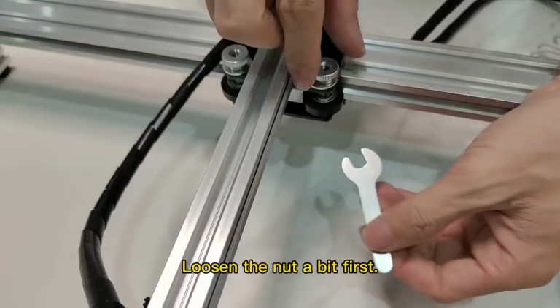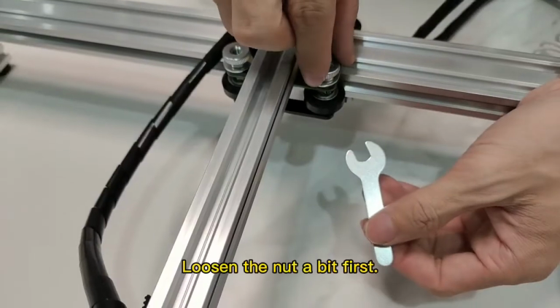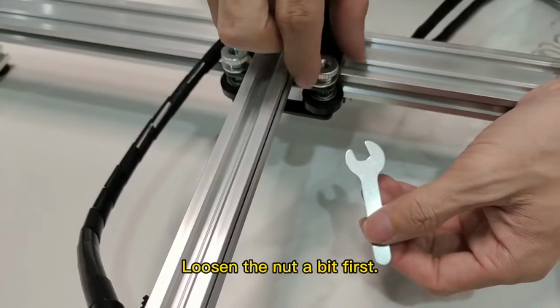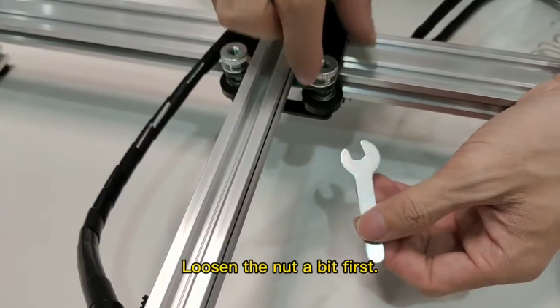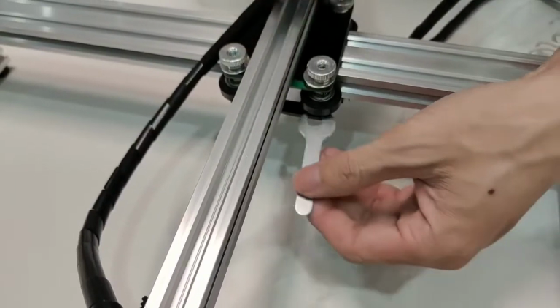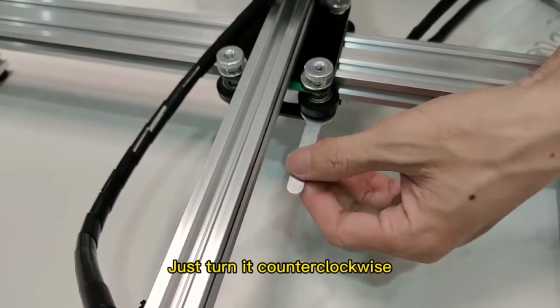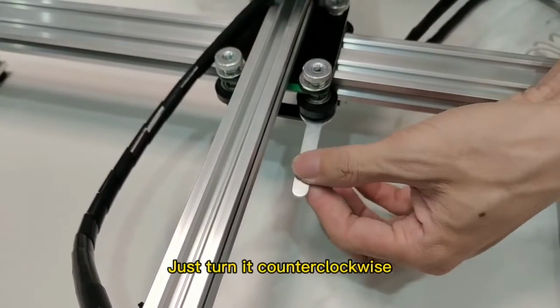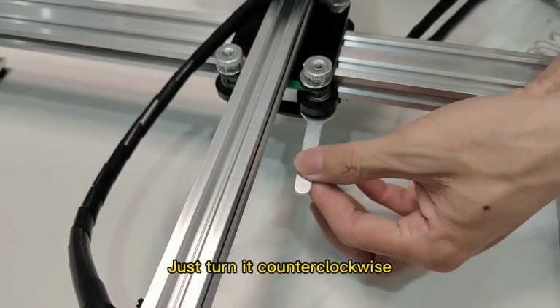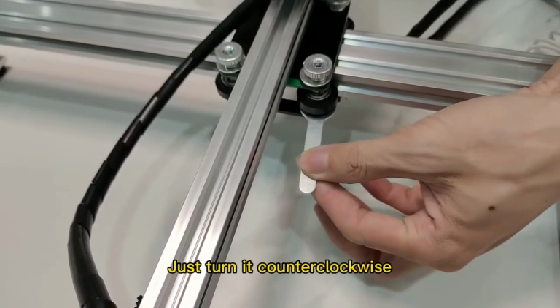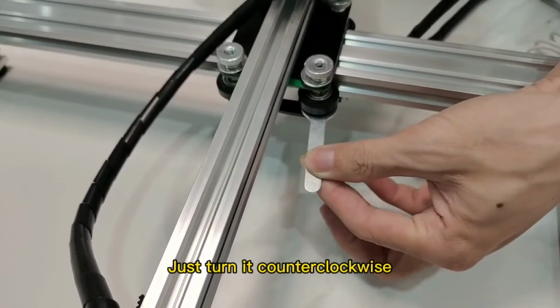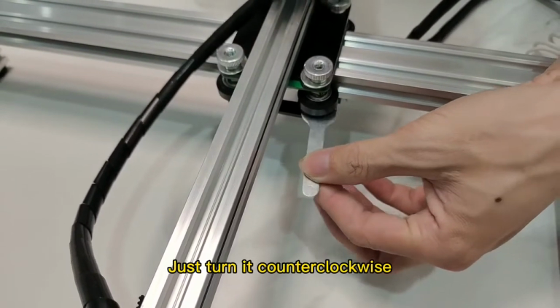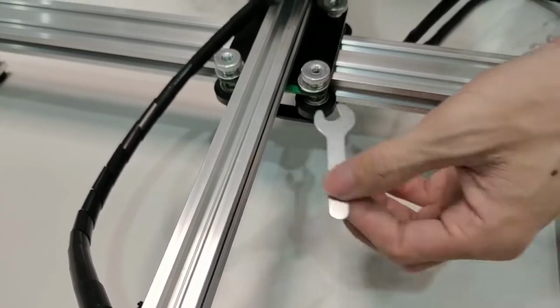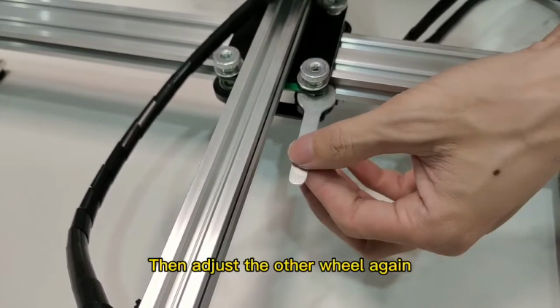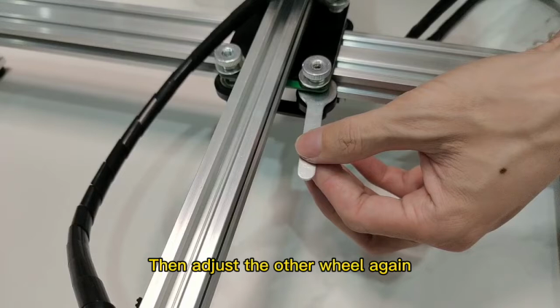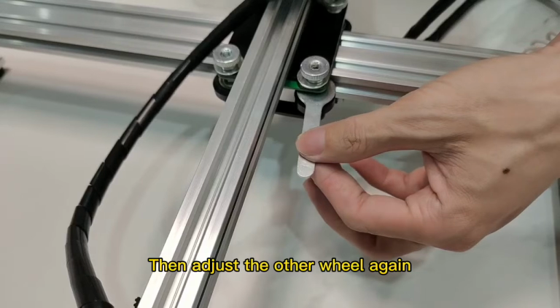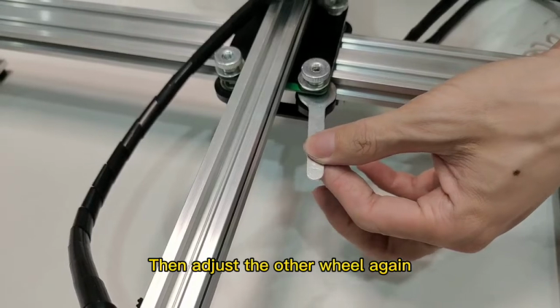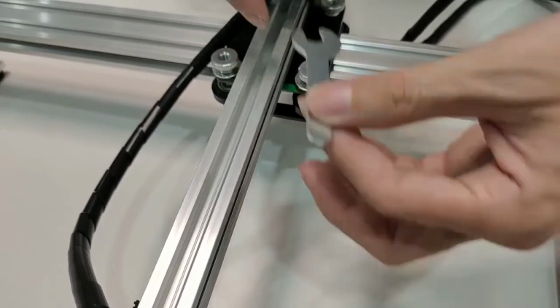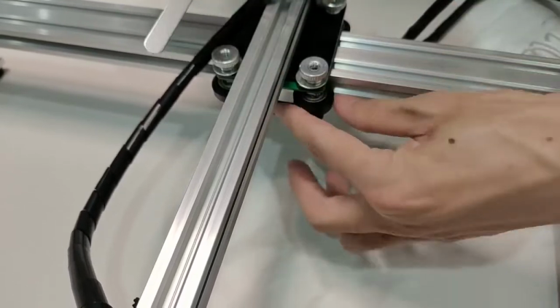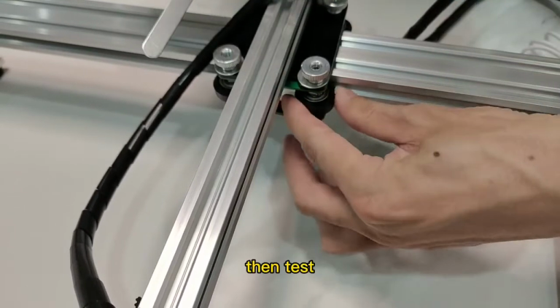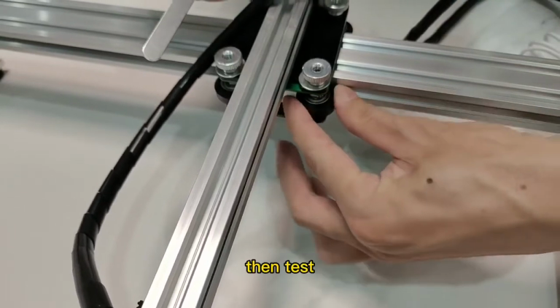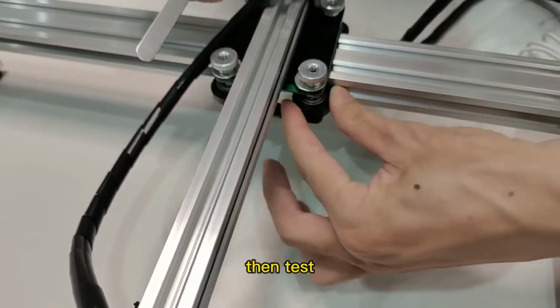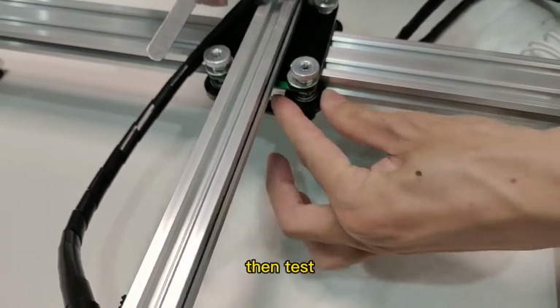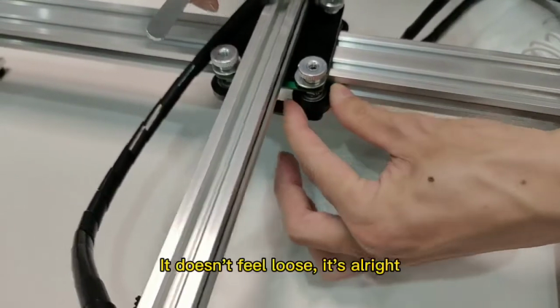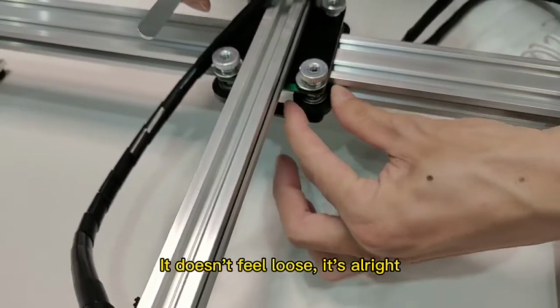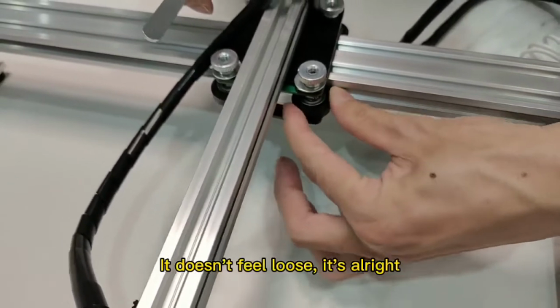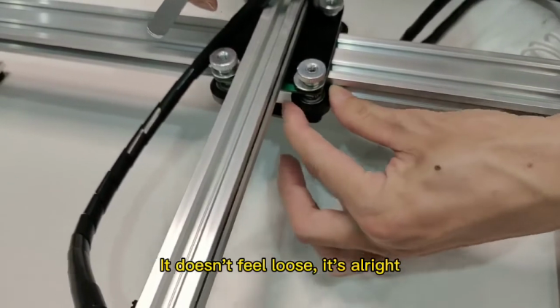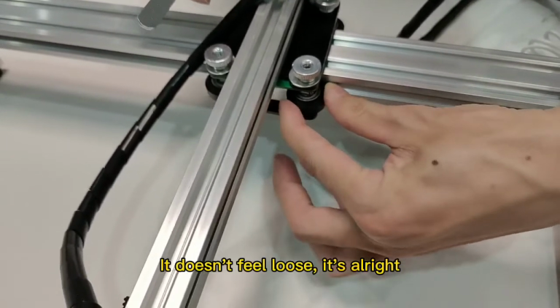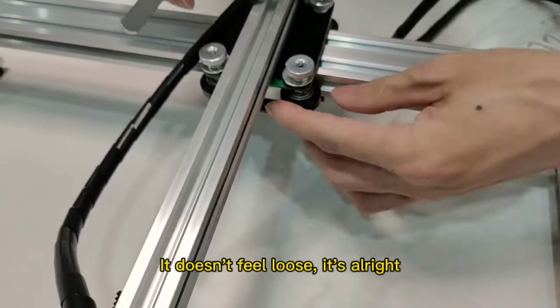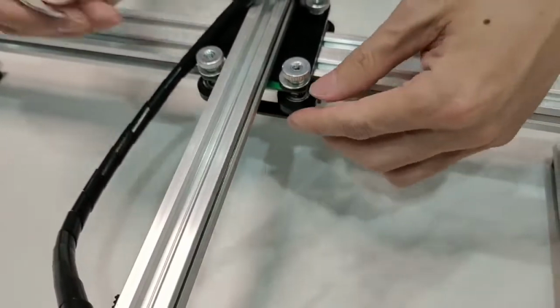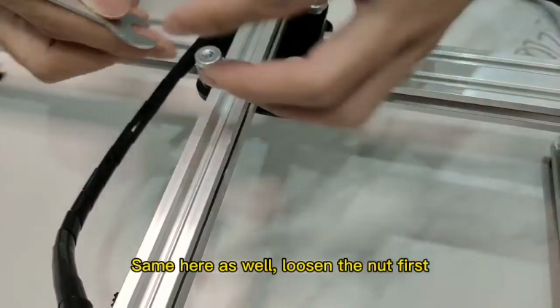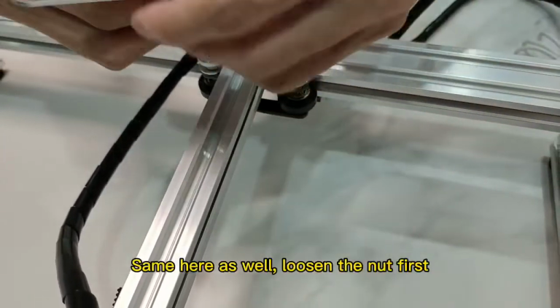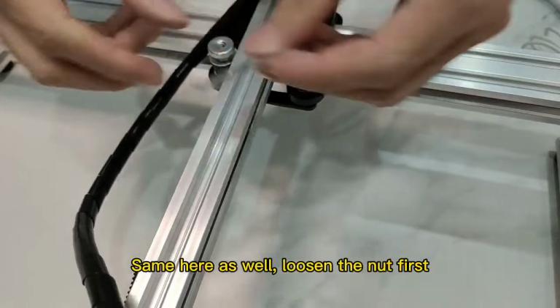Loosen the nut a bit first — just turn it counterclockwise. Then adjust the other wheel again. Test it: it doesn't feel loose. It's alright. Same here as well.